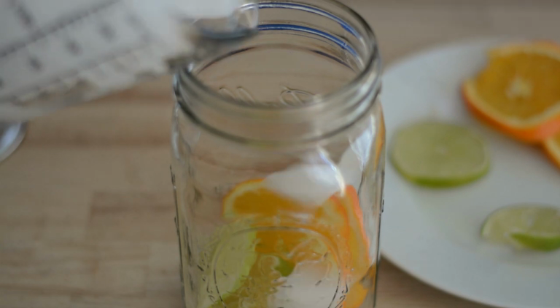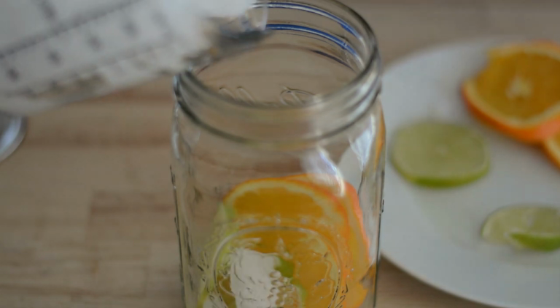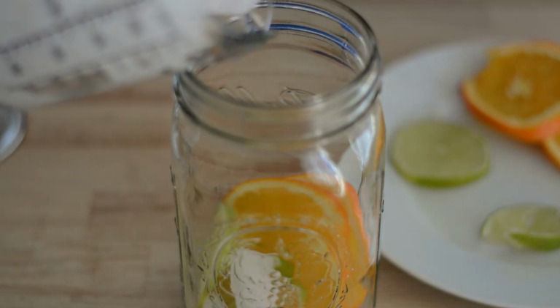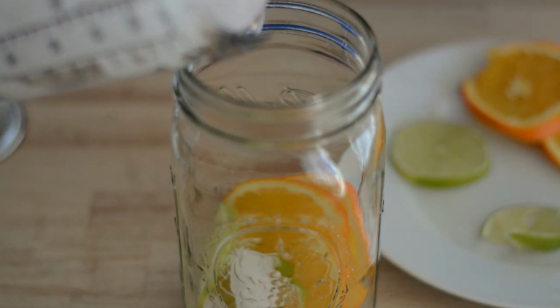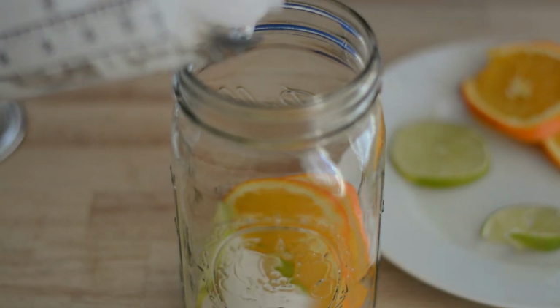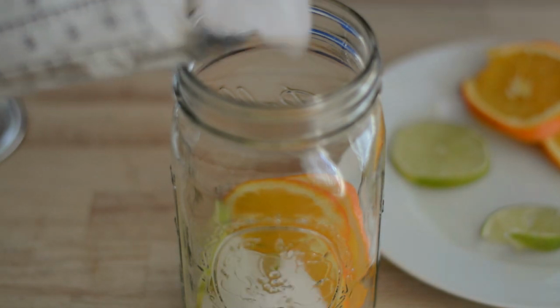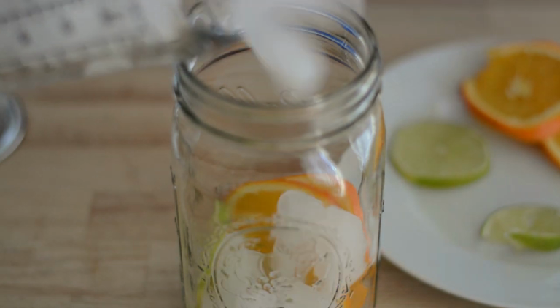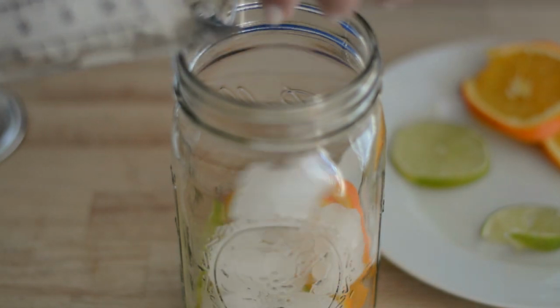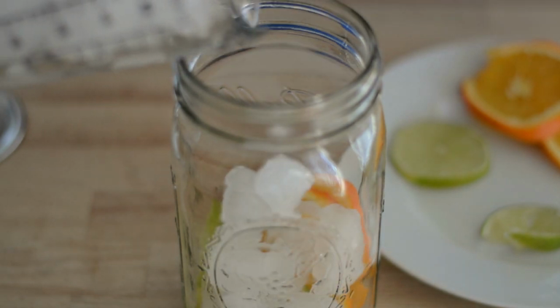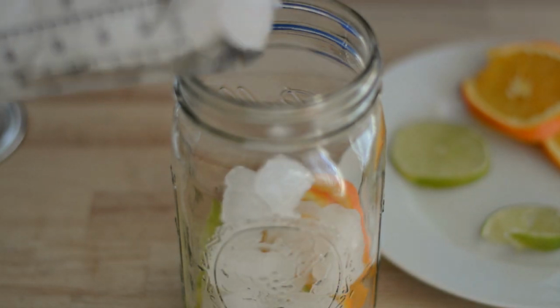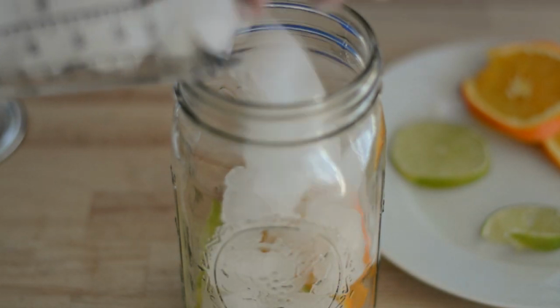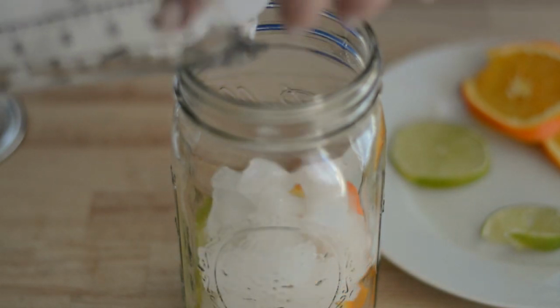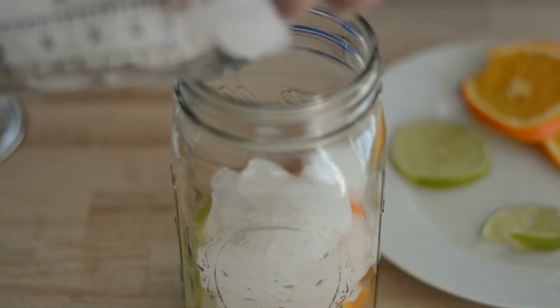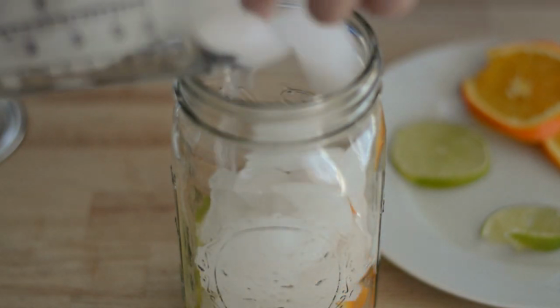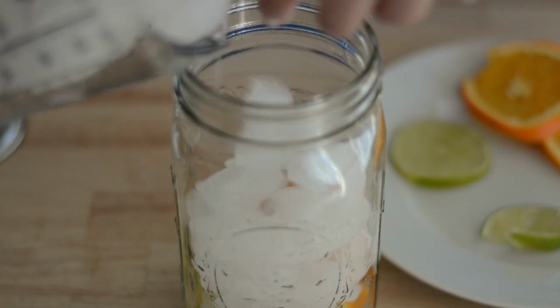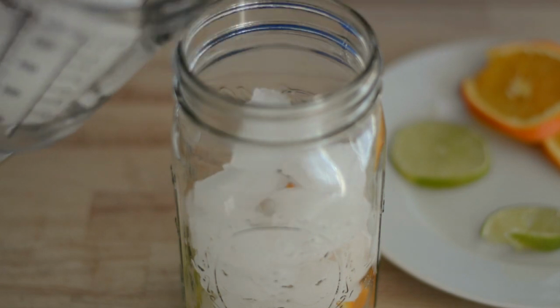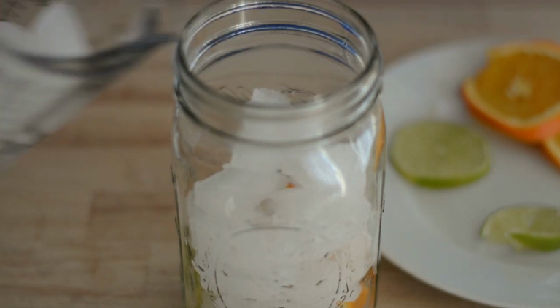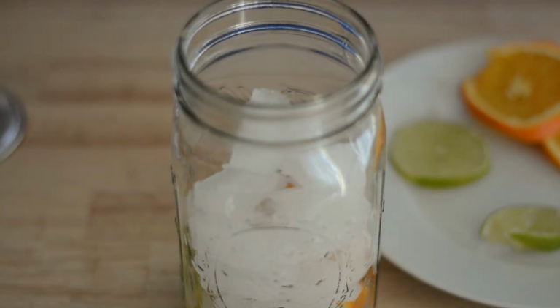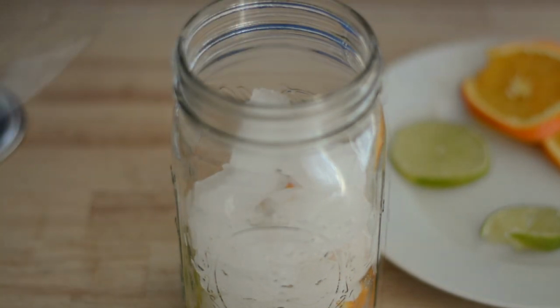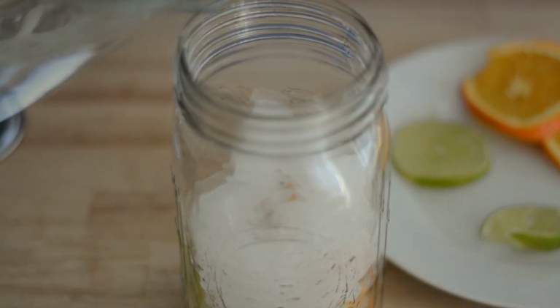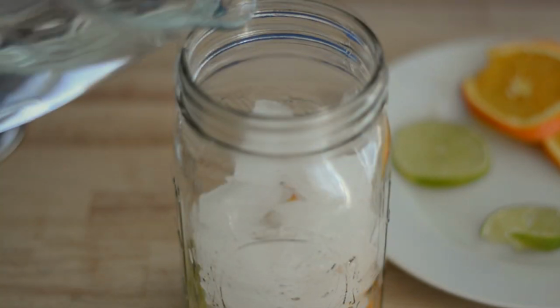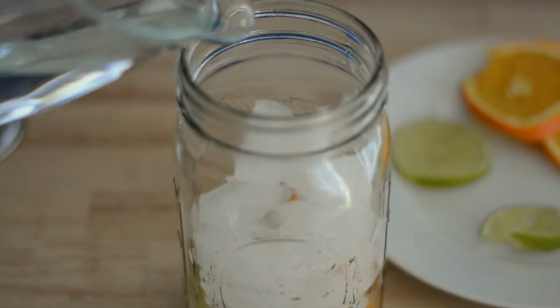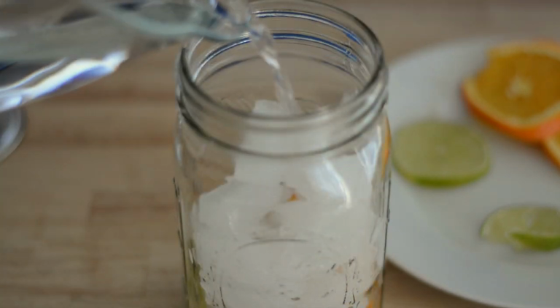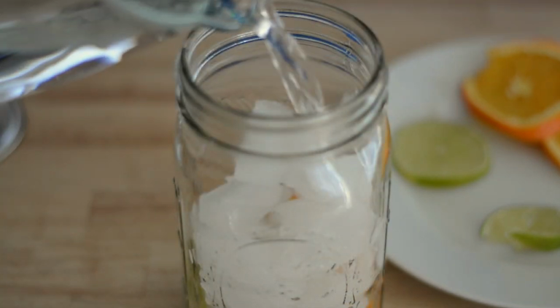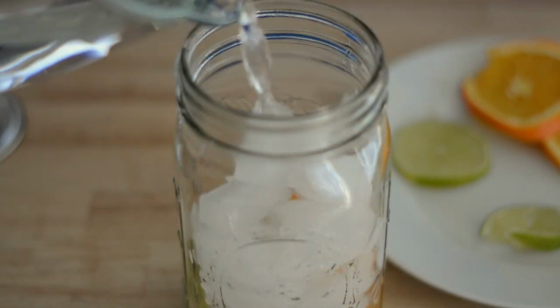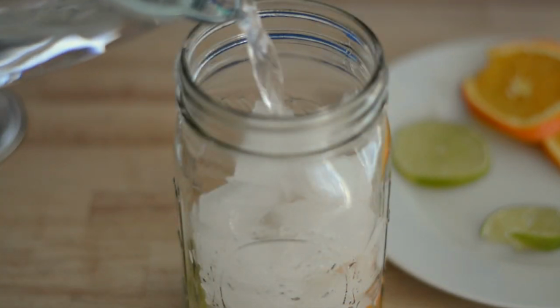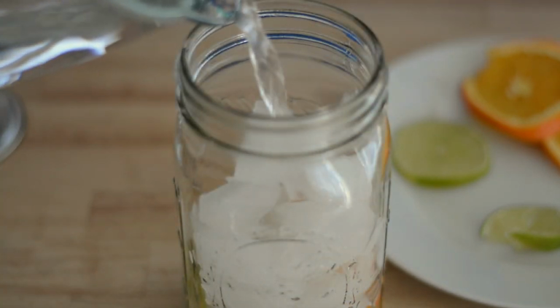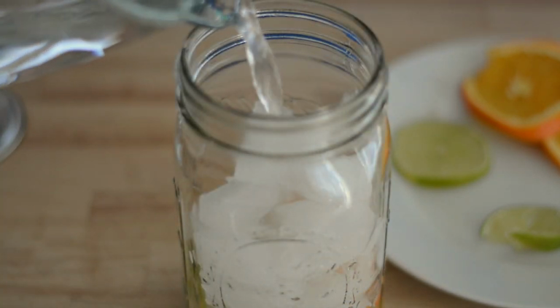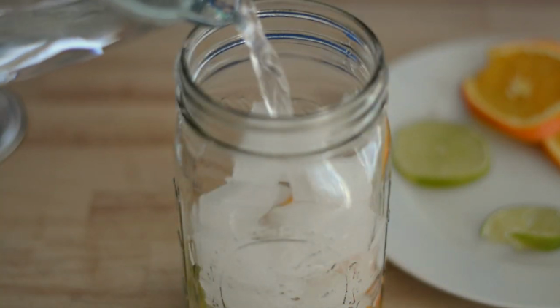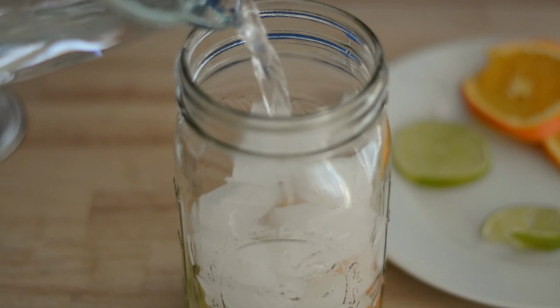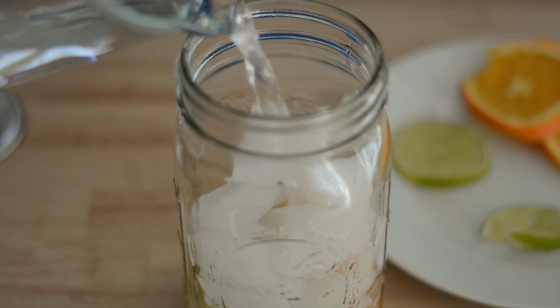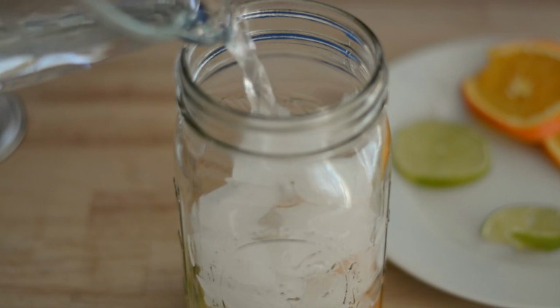I also like to add a little bit of ice, especially if I'm making it about 30 minutes before I actually drink it. And of course we're going to add lots and lots of water.